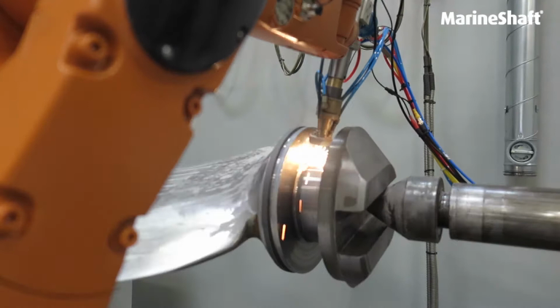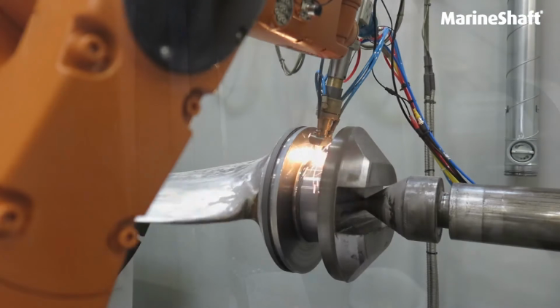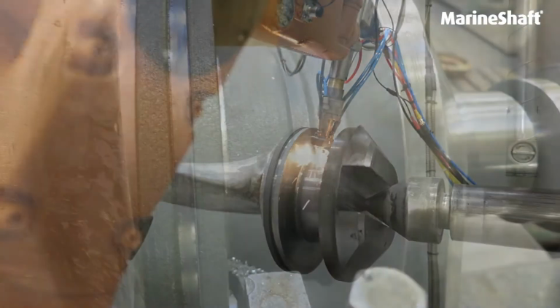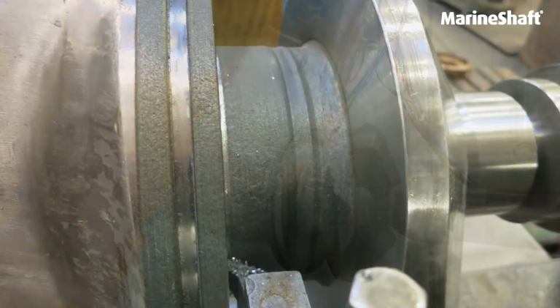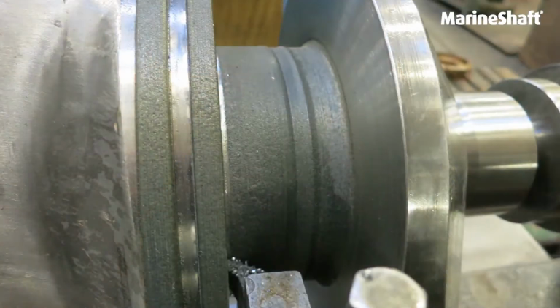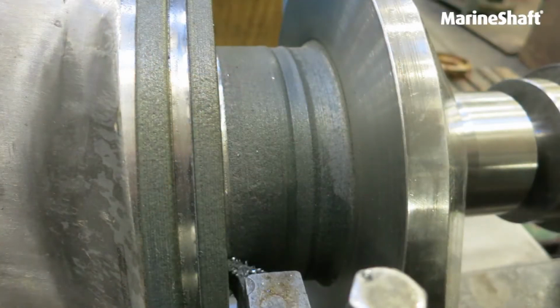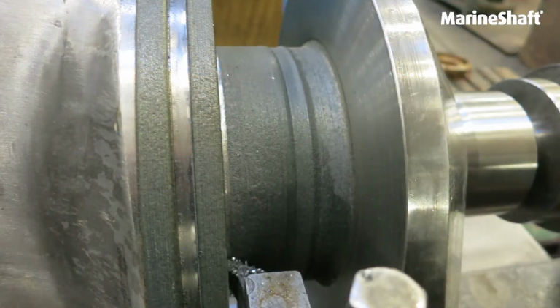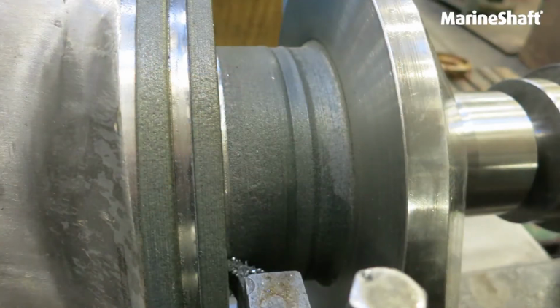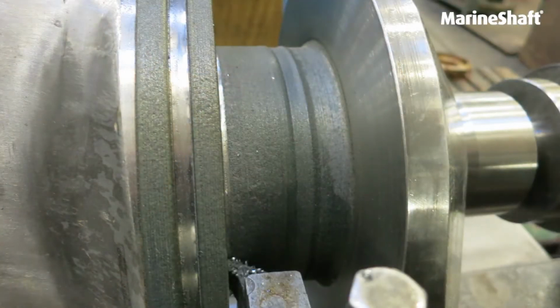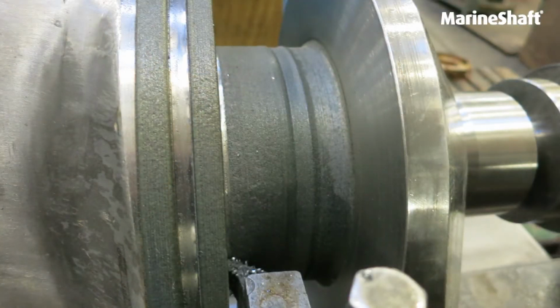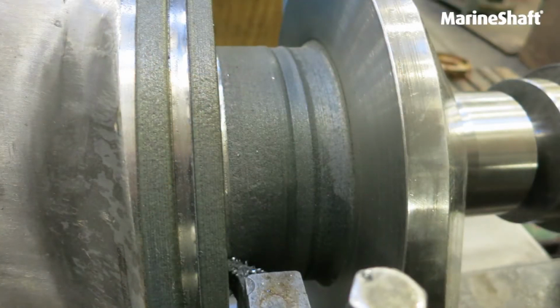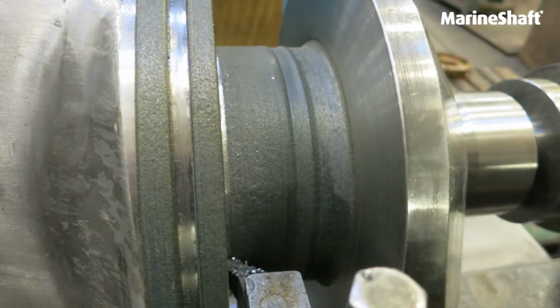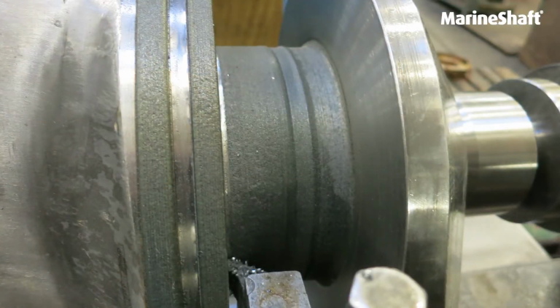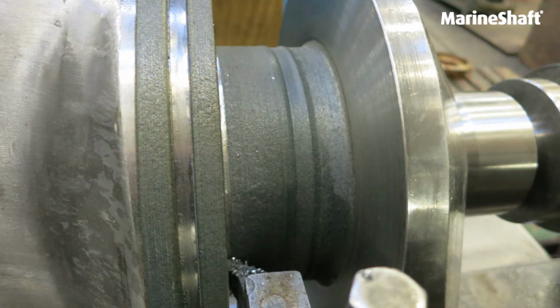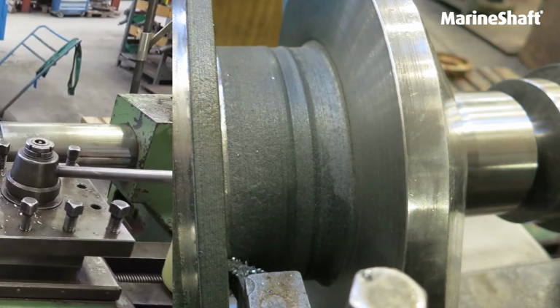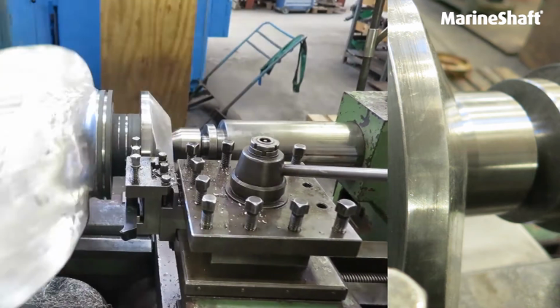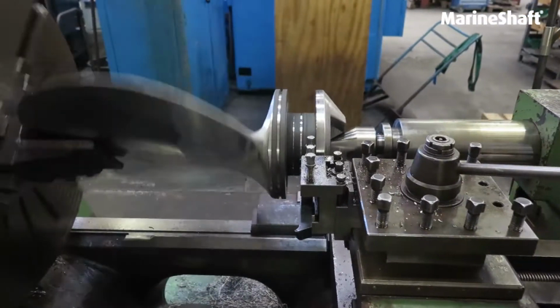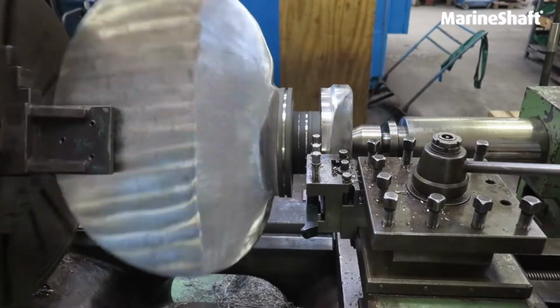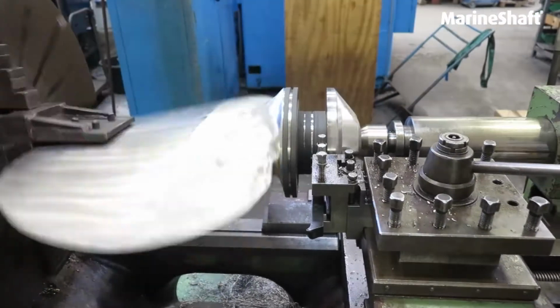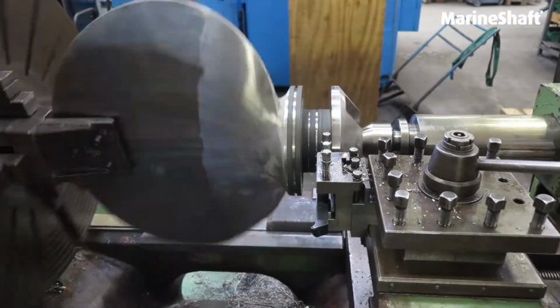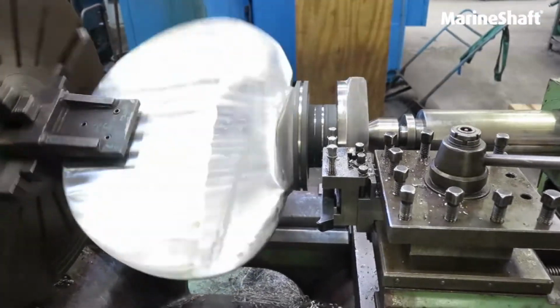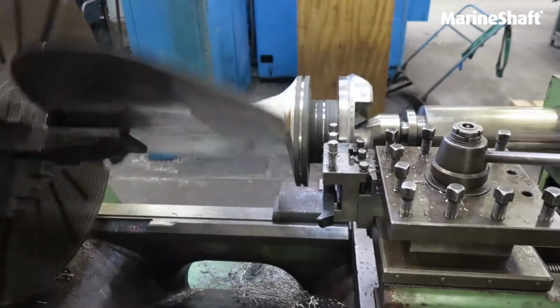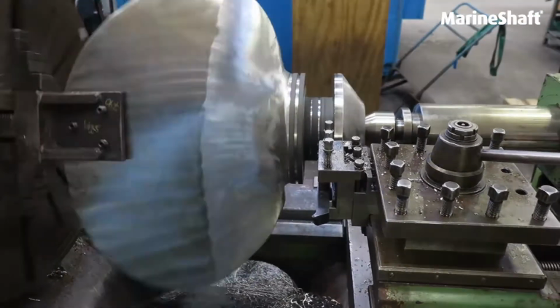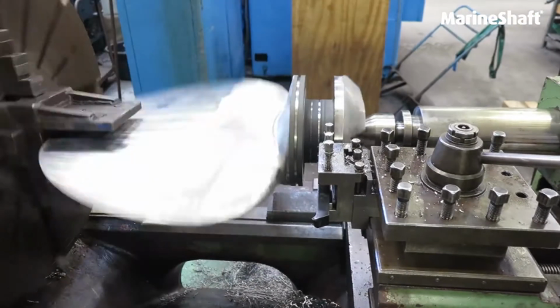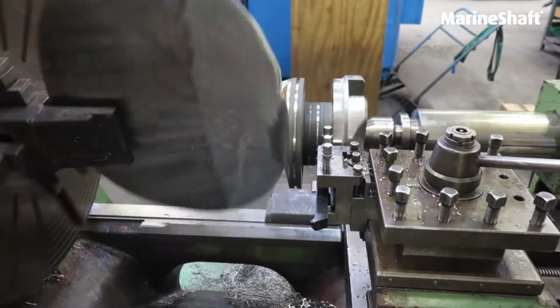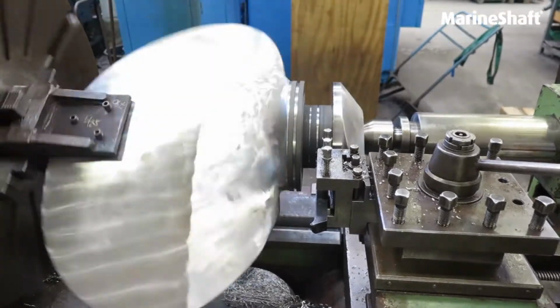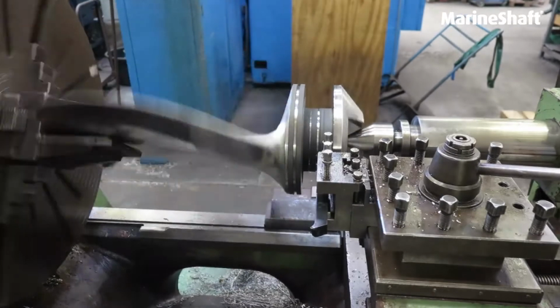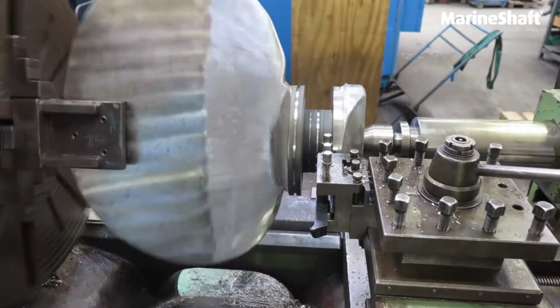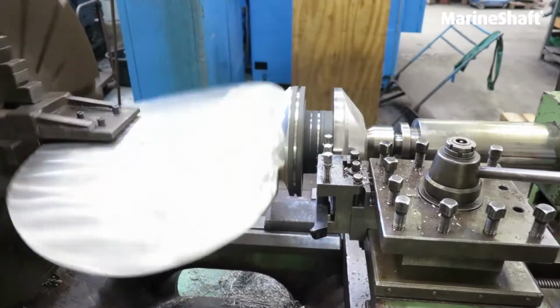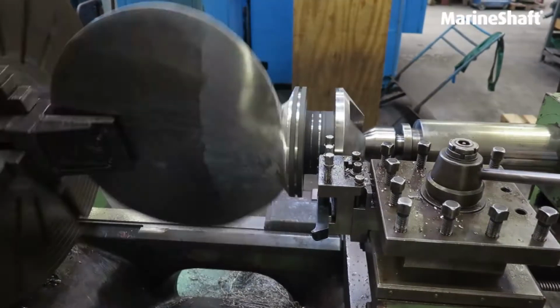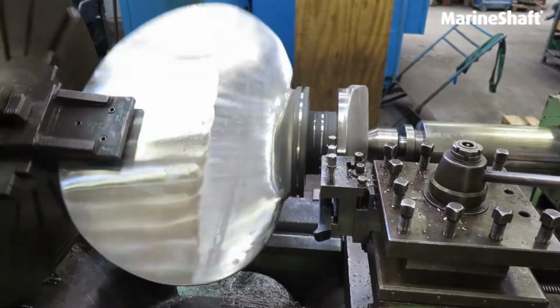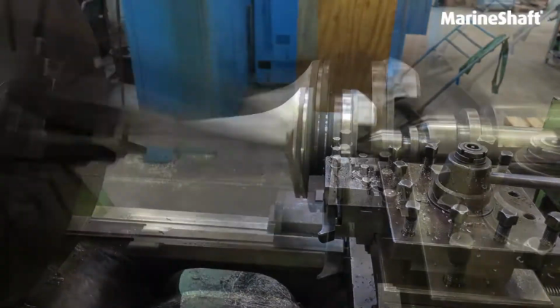For this repair, we welded on several layers of Inconel 625. After welding up the bearings, we carried out the machining.